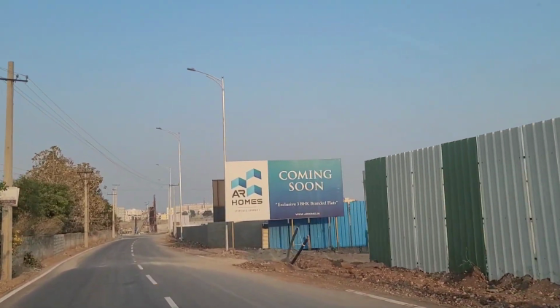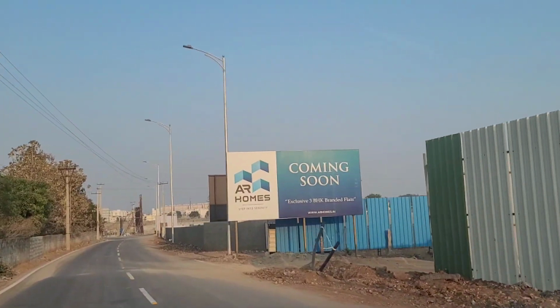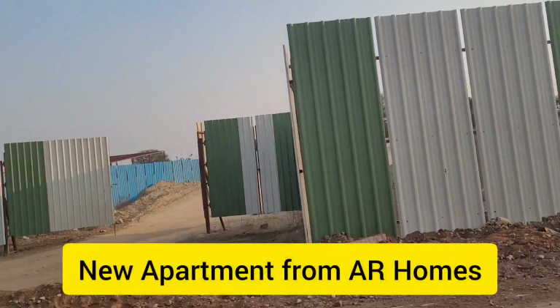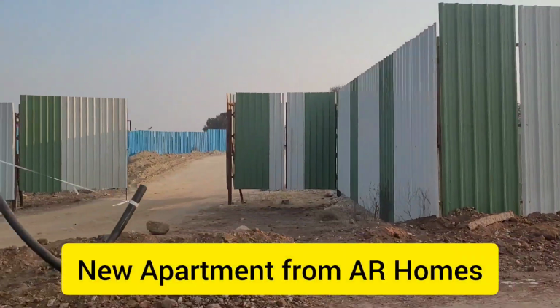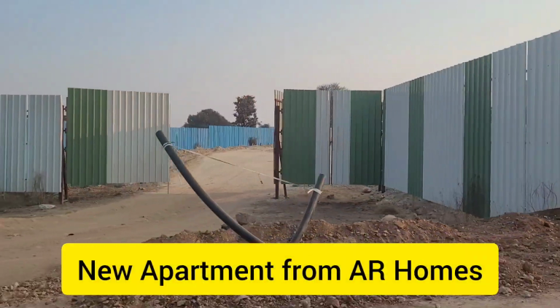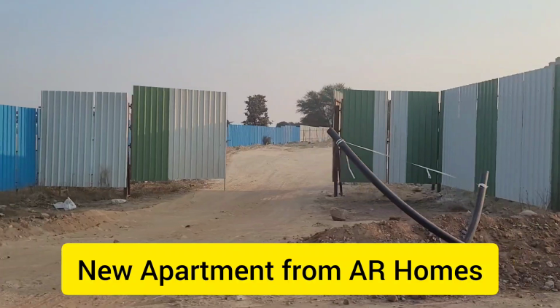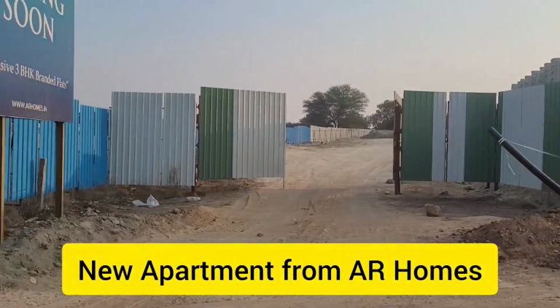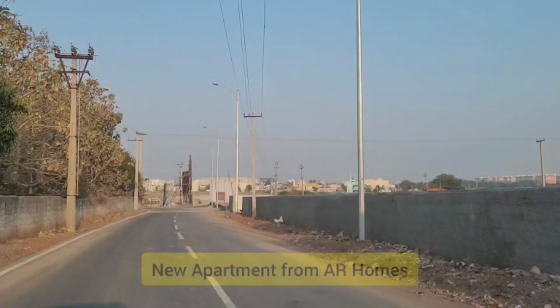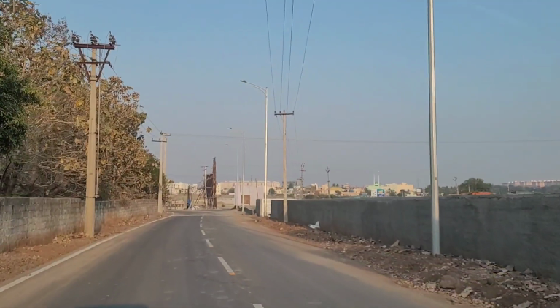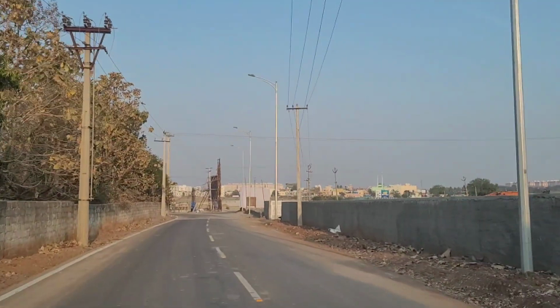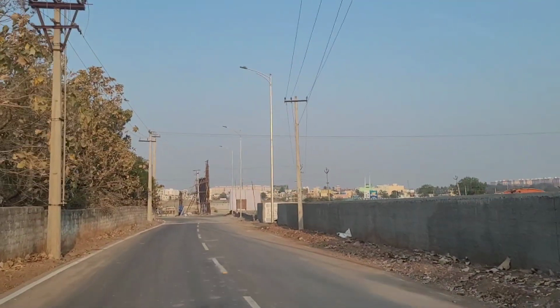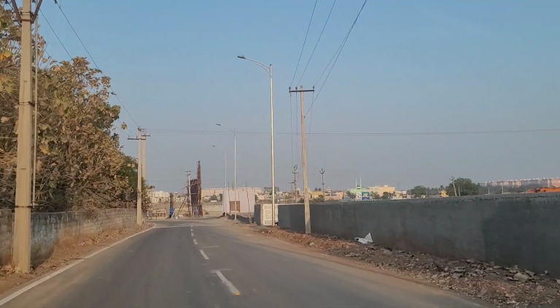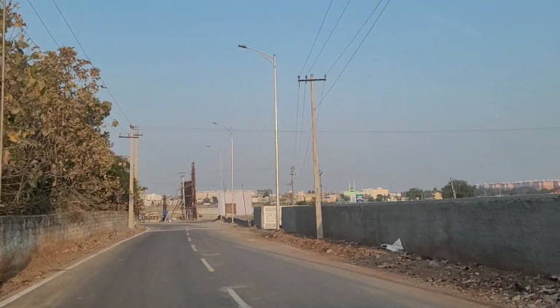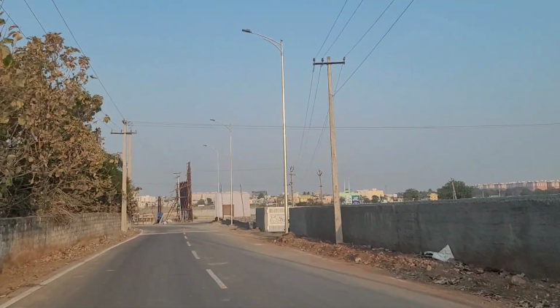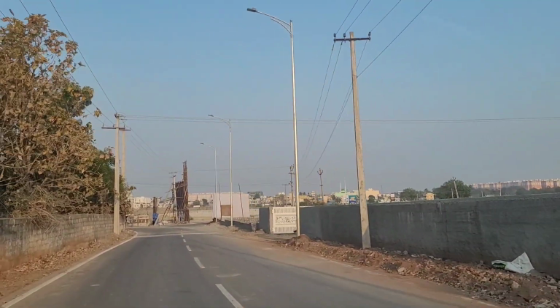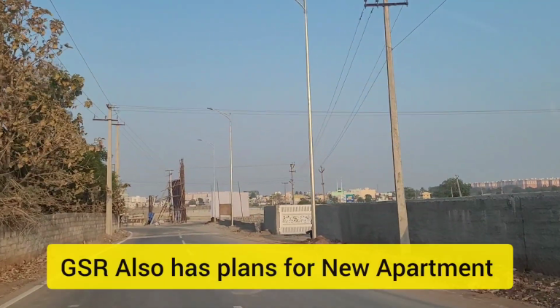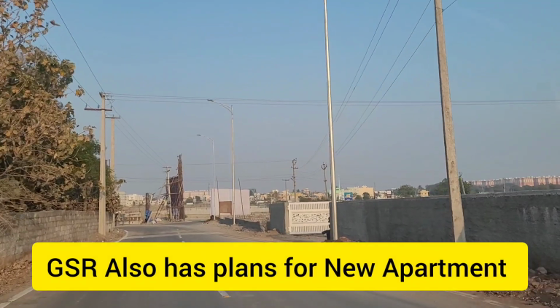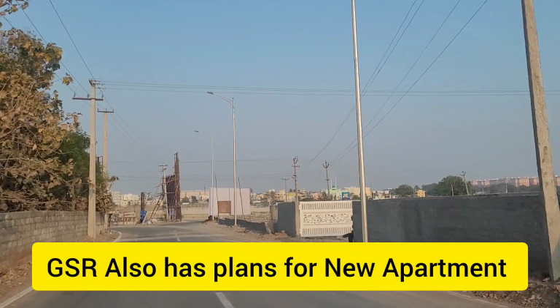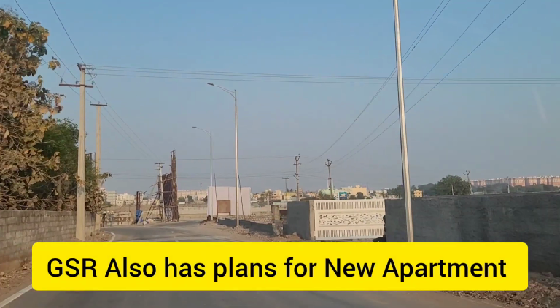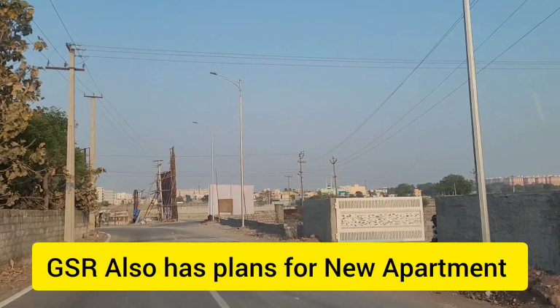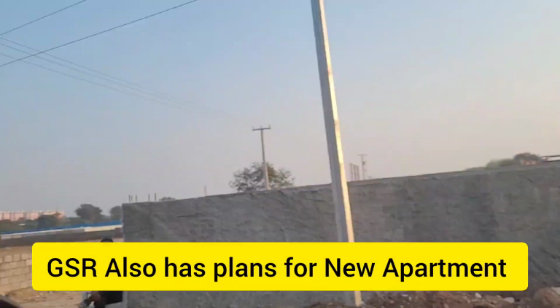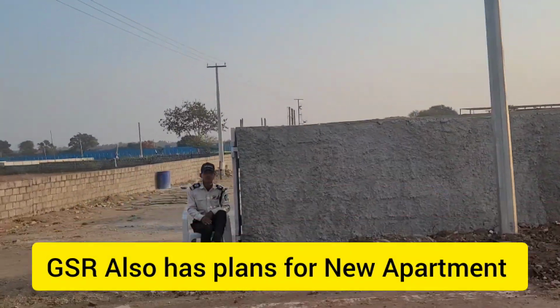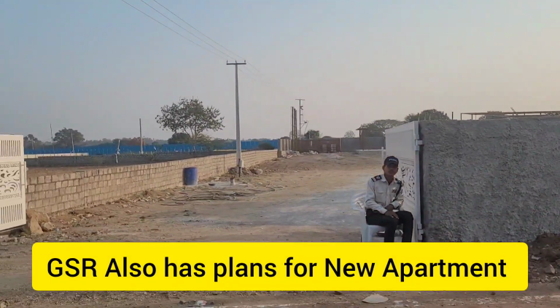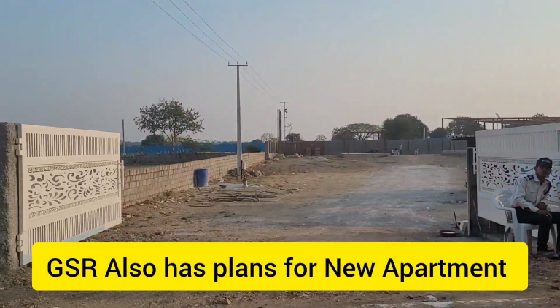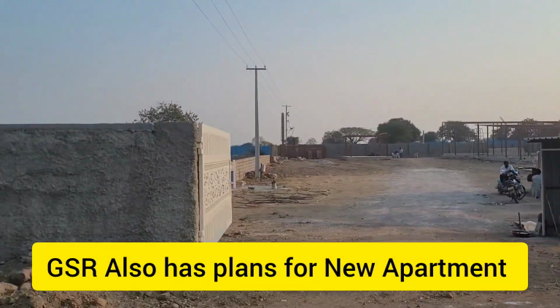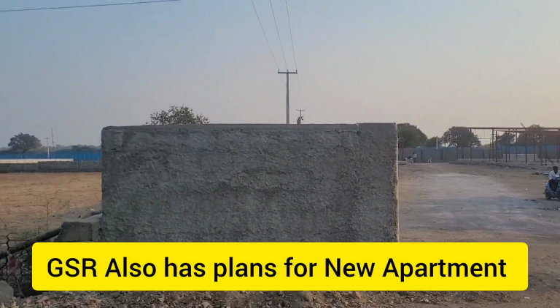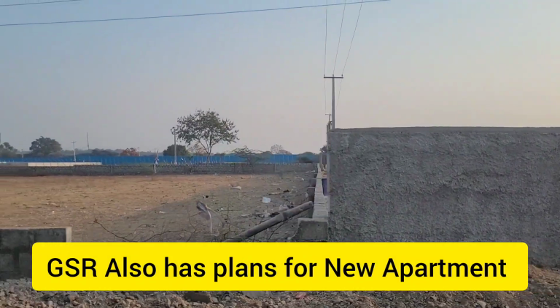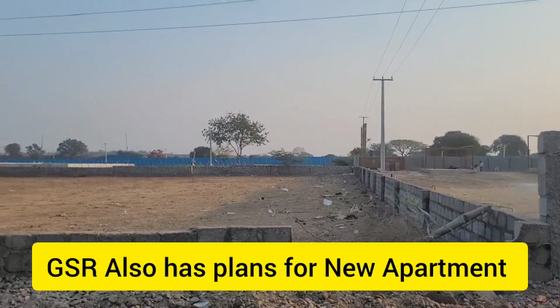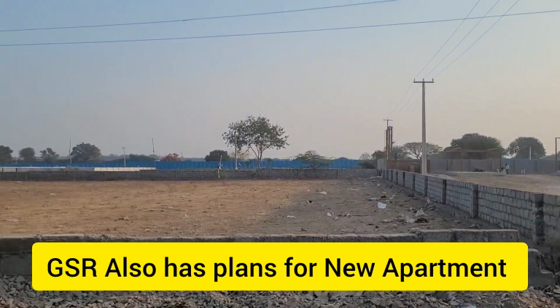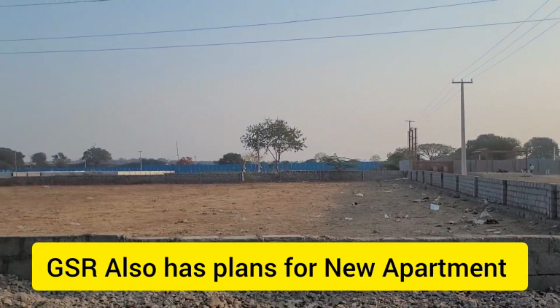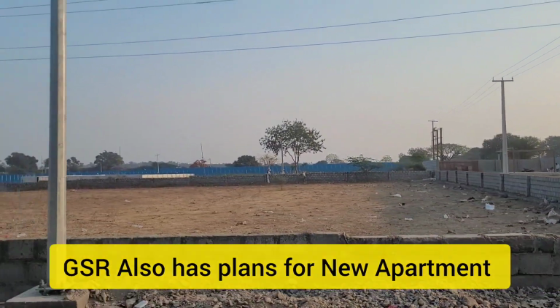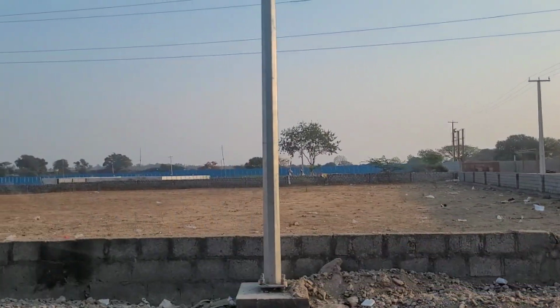To start with, AR Homes has this space — they're planning for some apartment communities here, this one is near Aira Aspiration. The same place also has another developer, GSR, who is also planning to have some apartments as well.